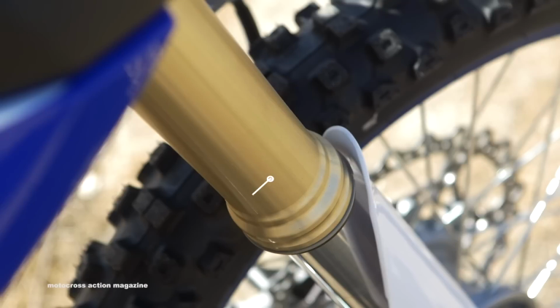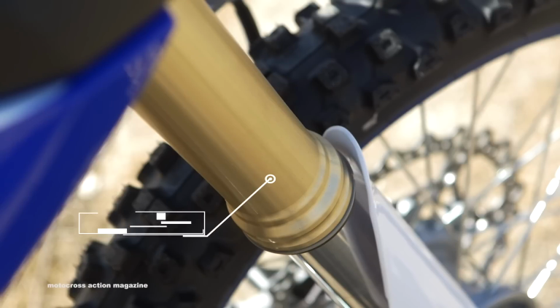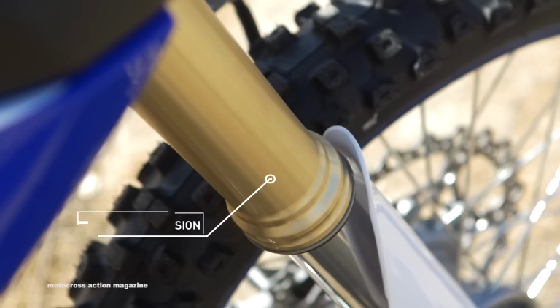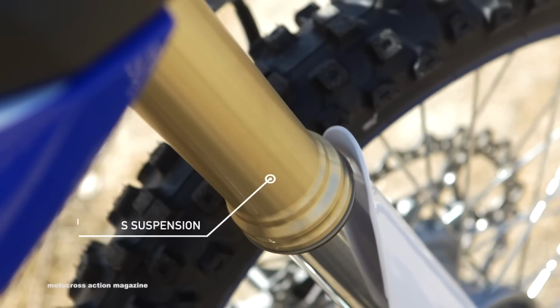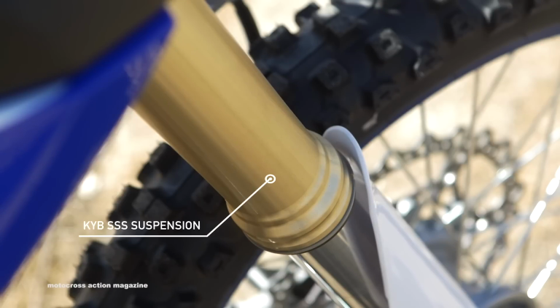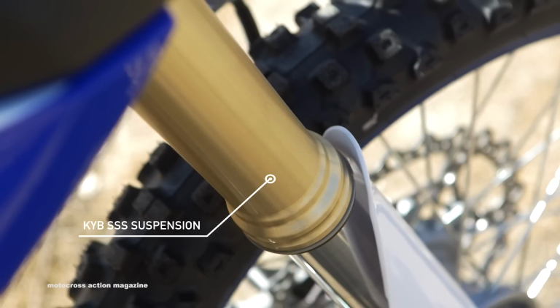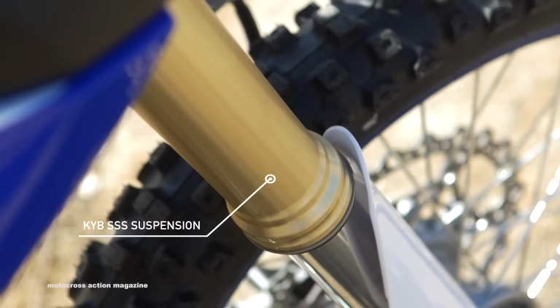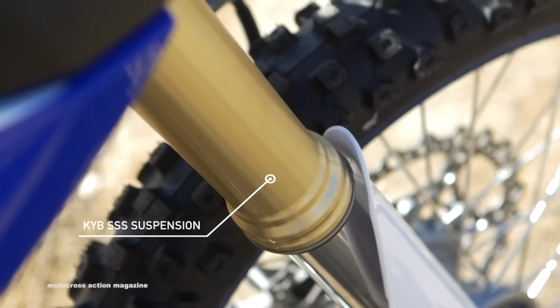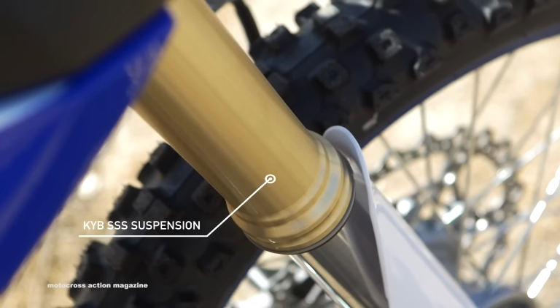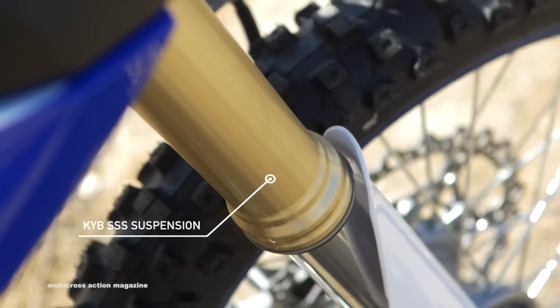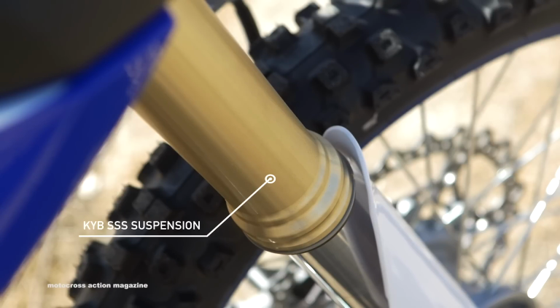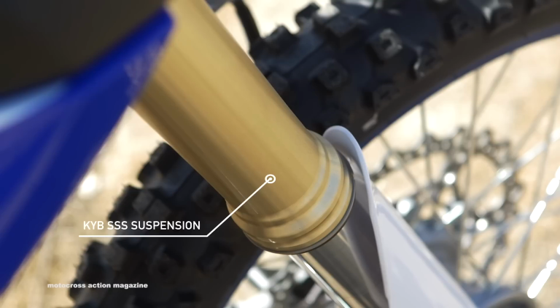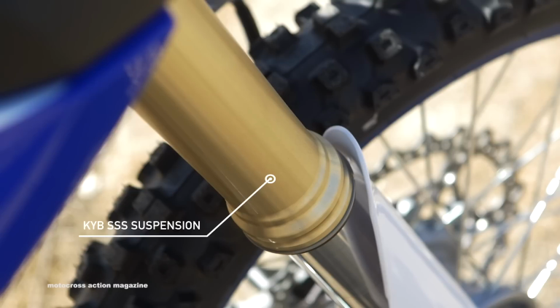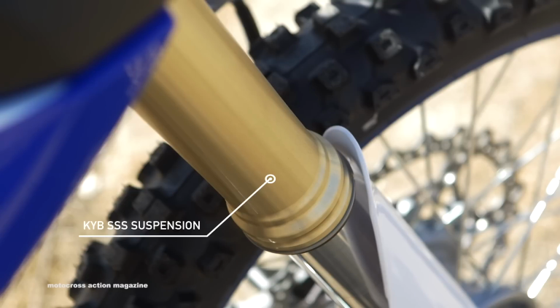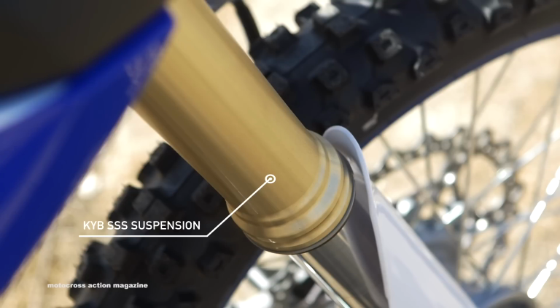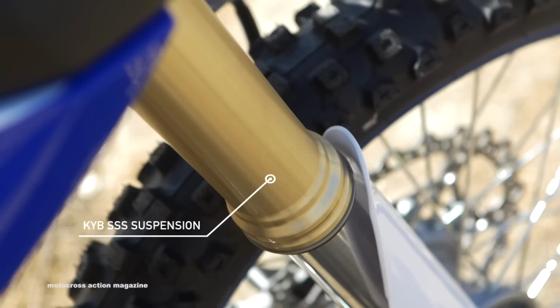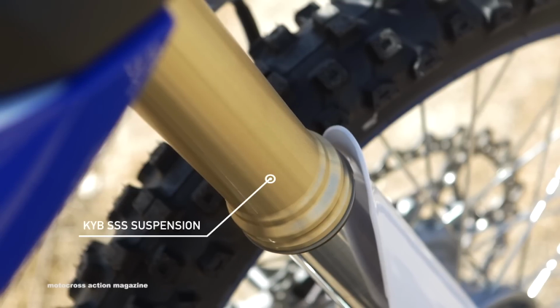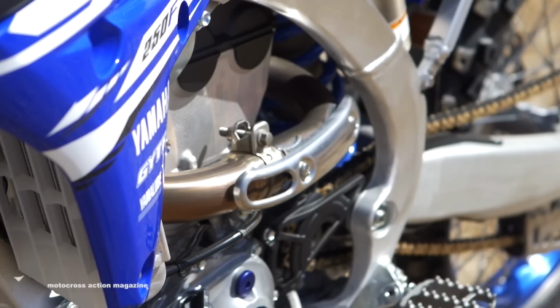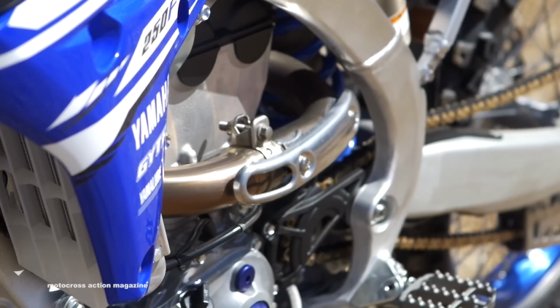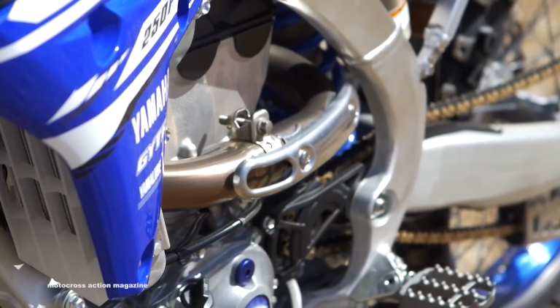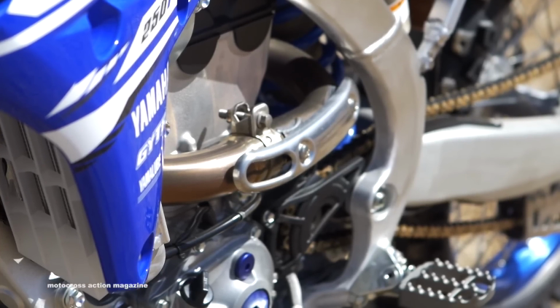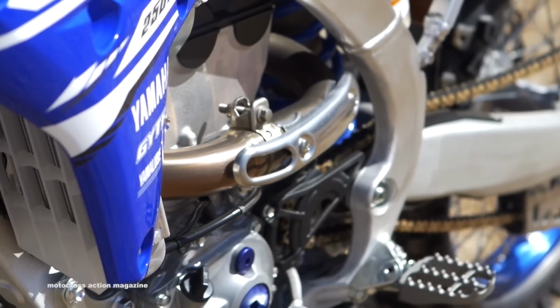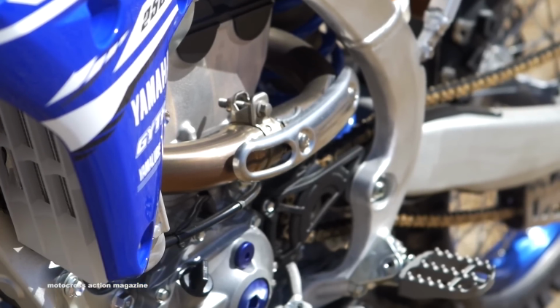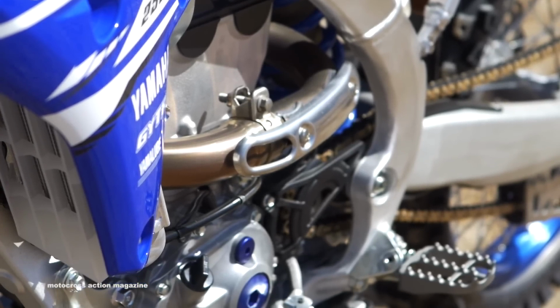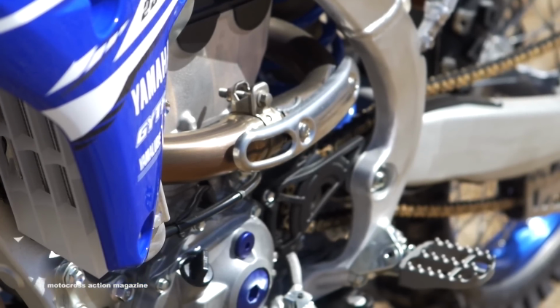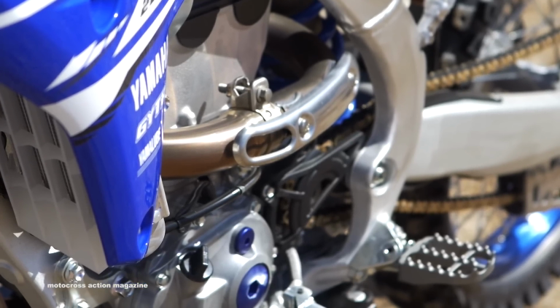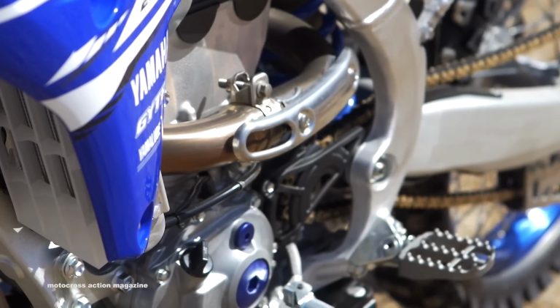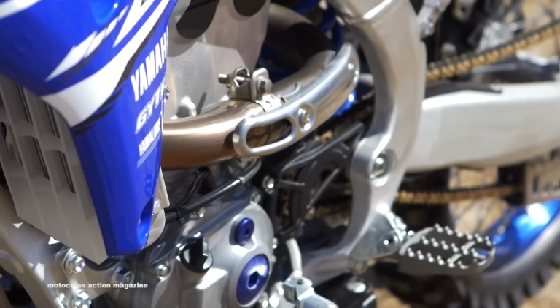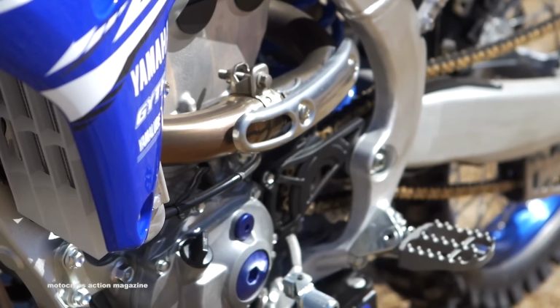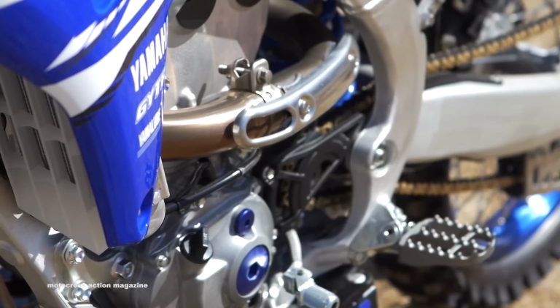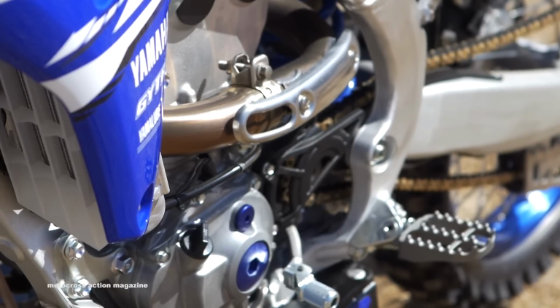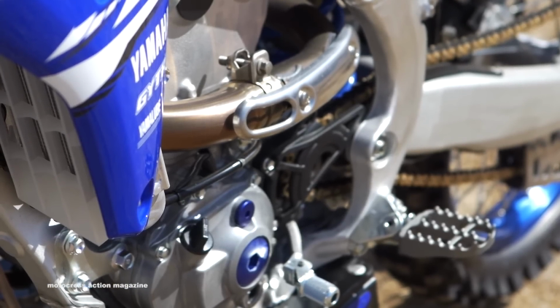The things we do love about the bike: the Kayaba SSS suspension. This is the best suspension out there in the market. It's more than a decade old, but it's something that Yamaha has stuck true to — it's still the best out there. And the Yamaha is bulletproof; it does everything well.